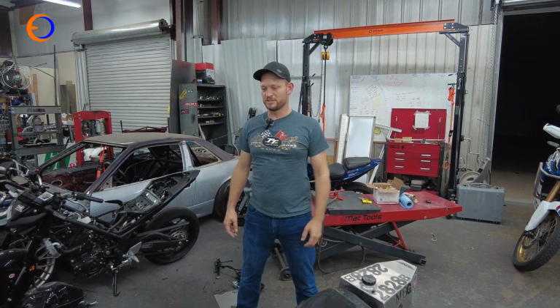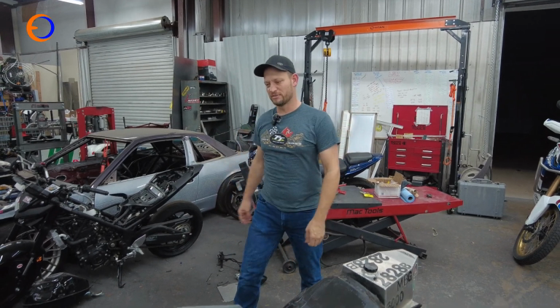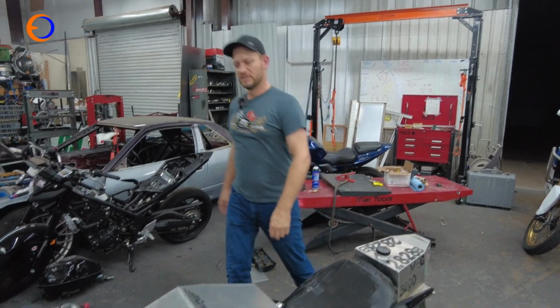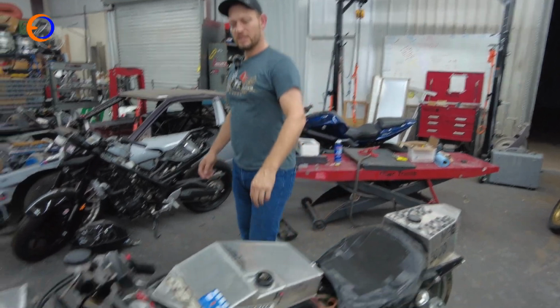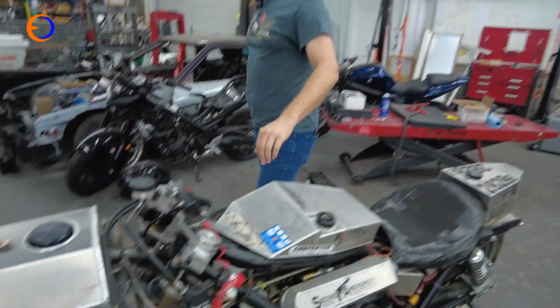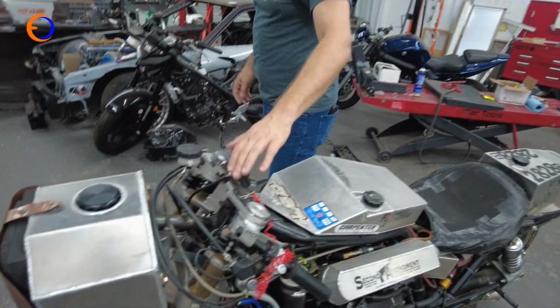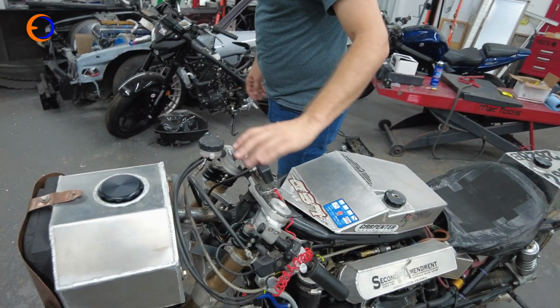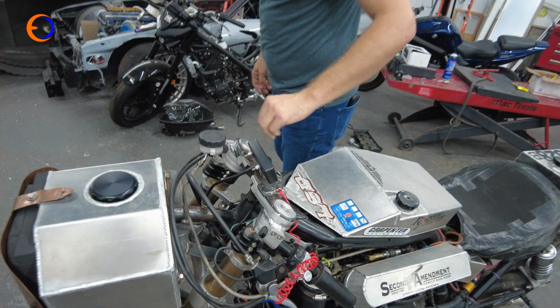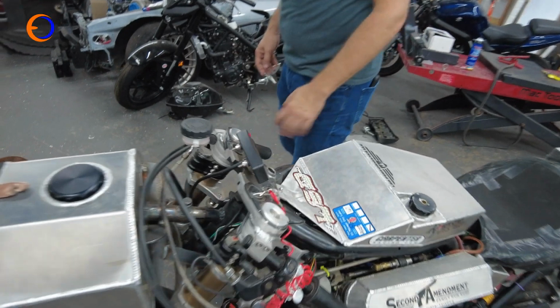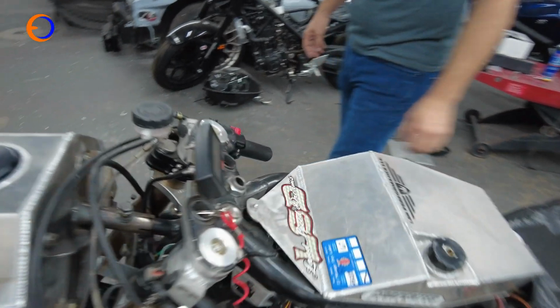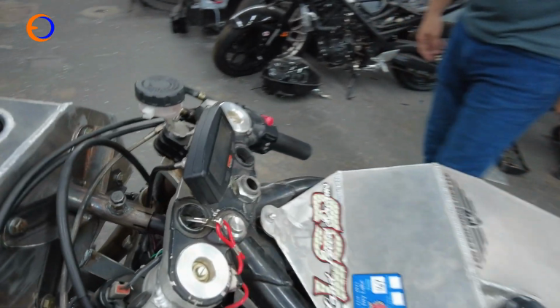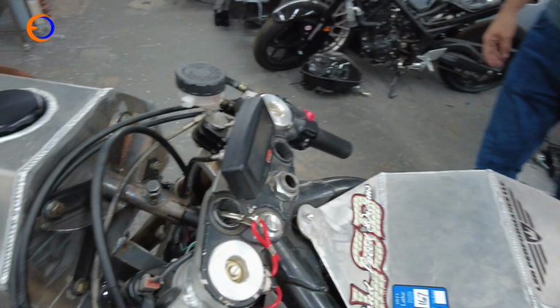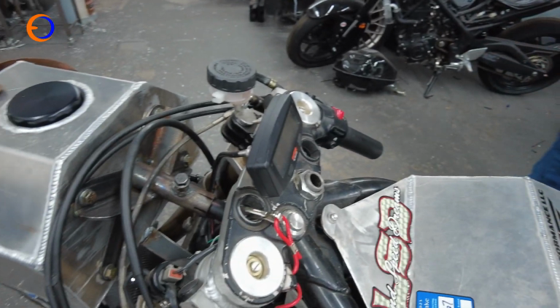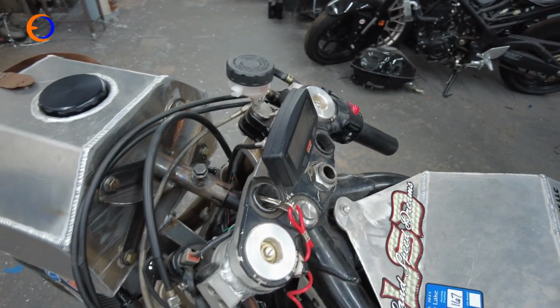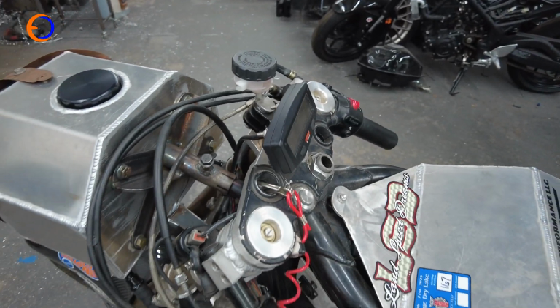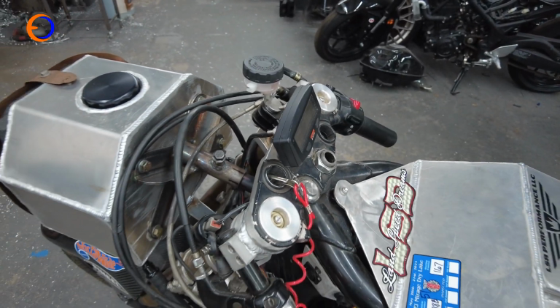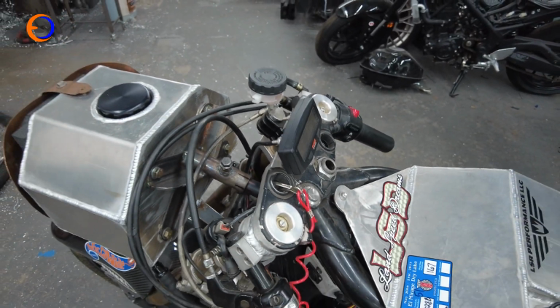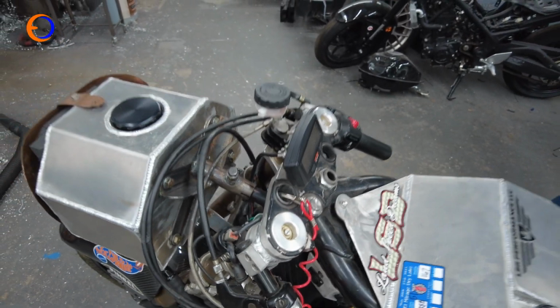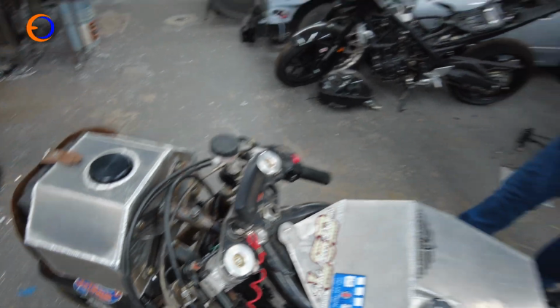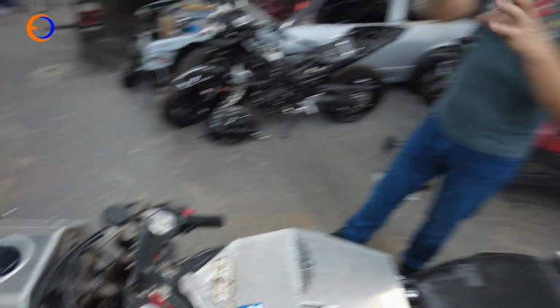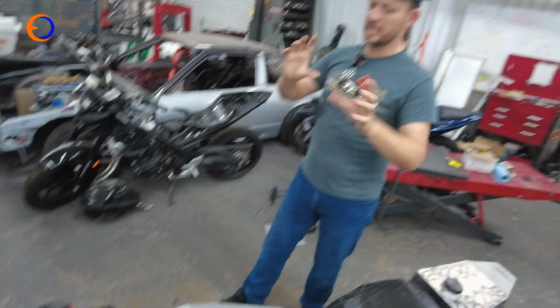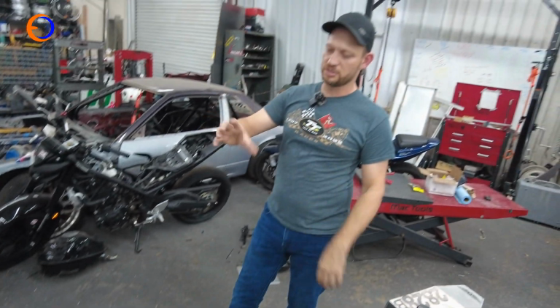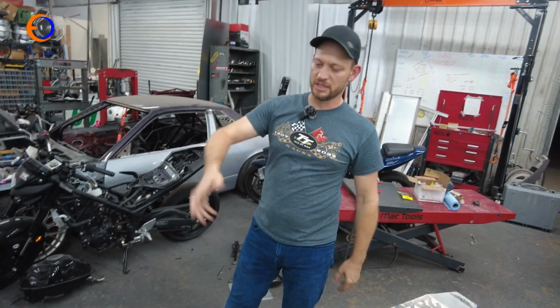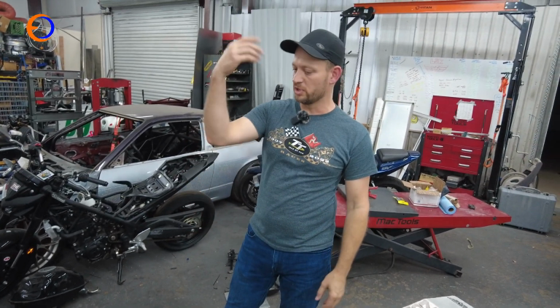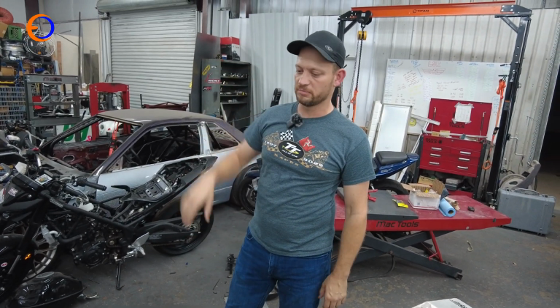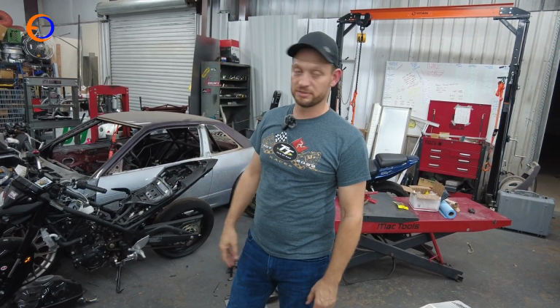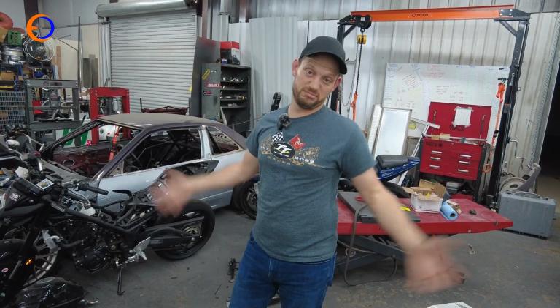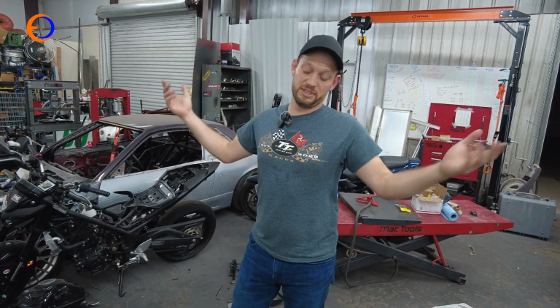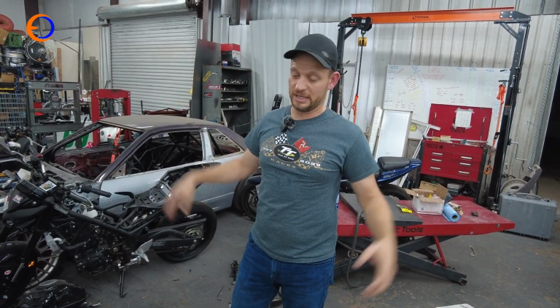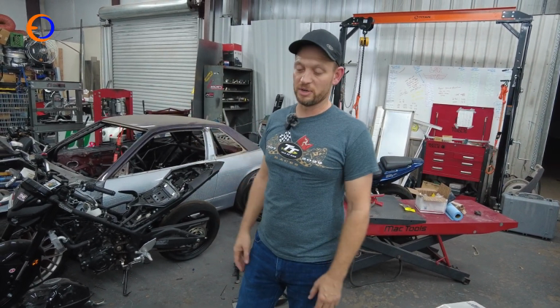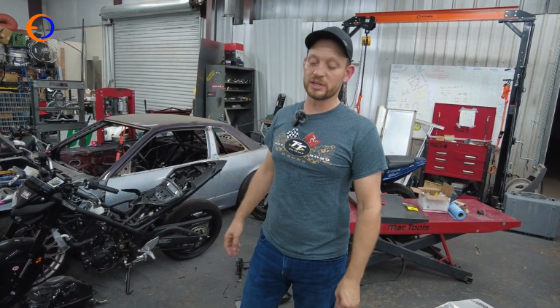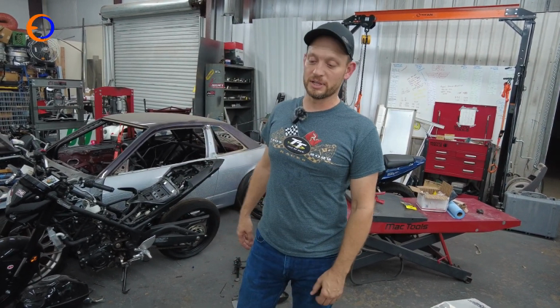That's off of — I forget where, they sell those for little dirt bikes or something like that. I have a big beautiful CAN bus gauge that I've never put on it, because you don't really look at it much.